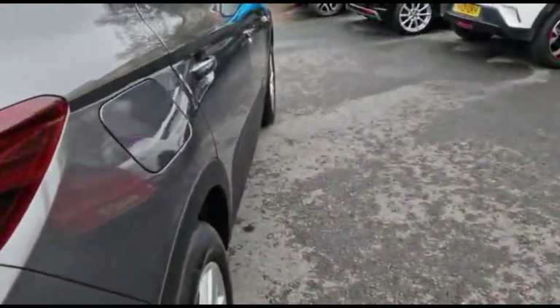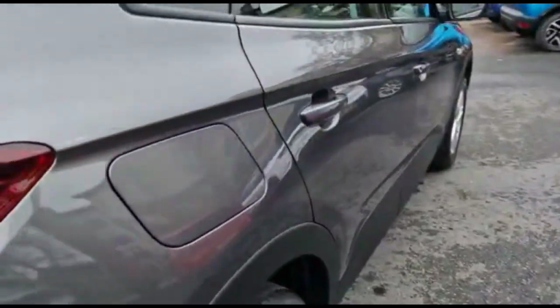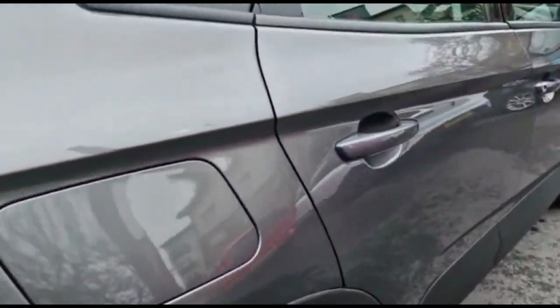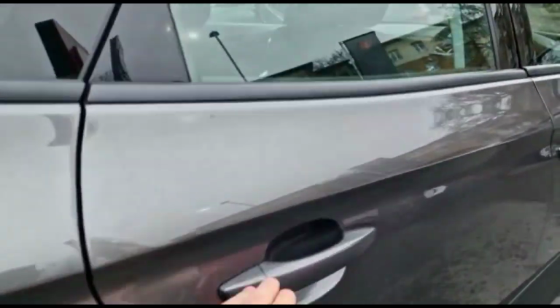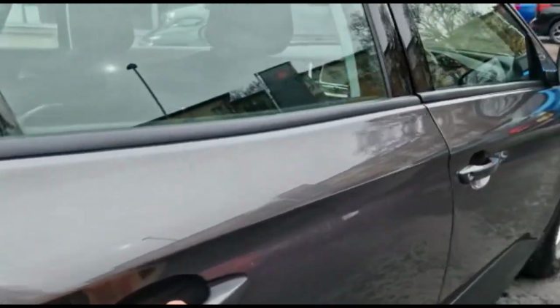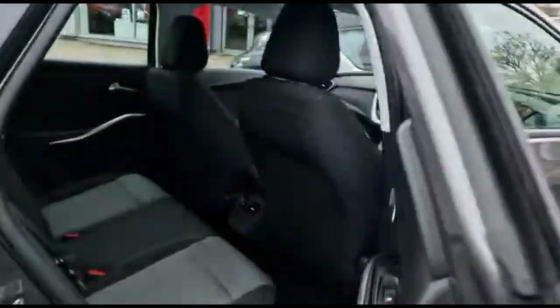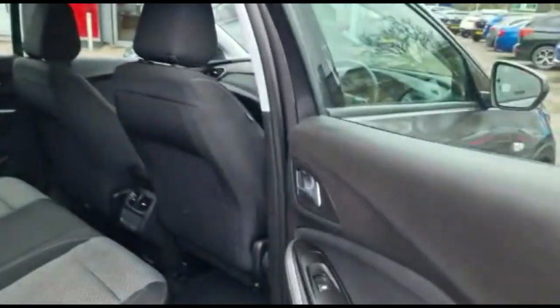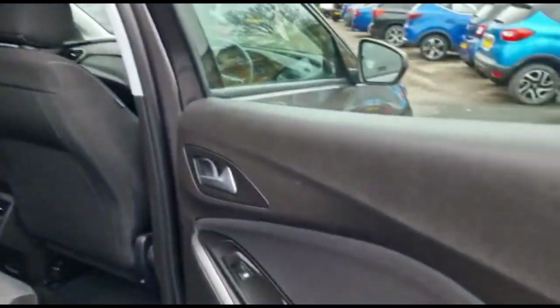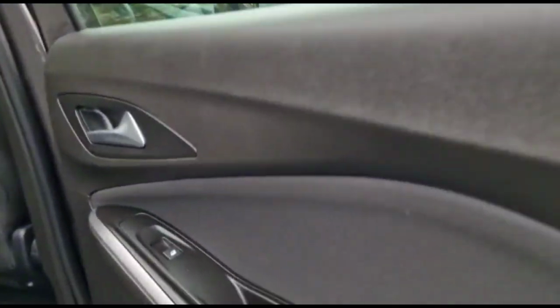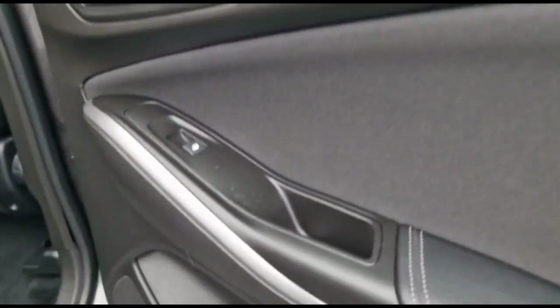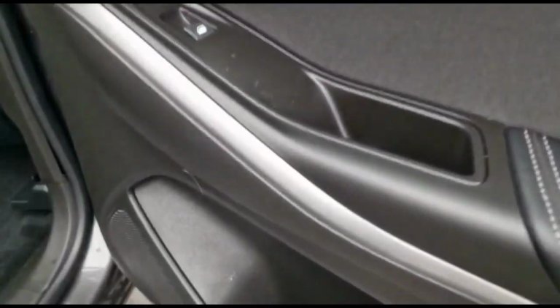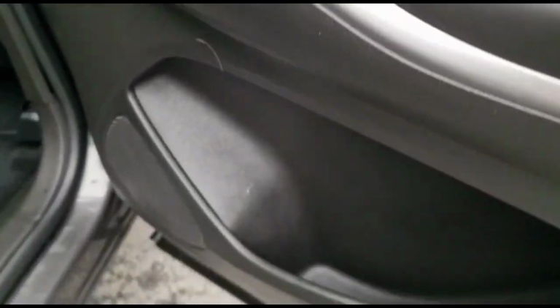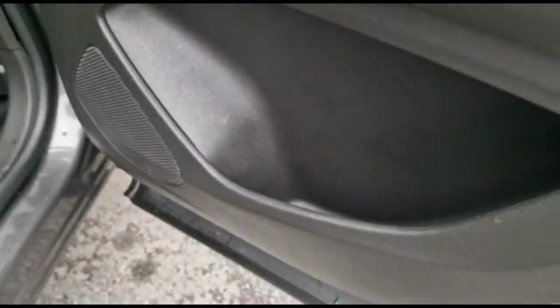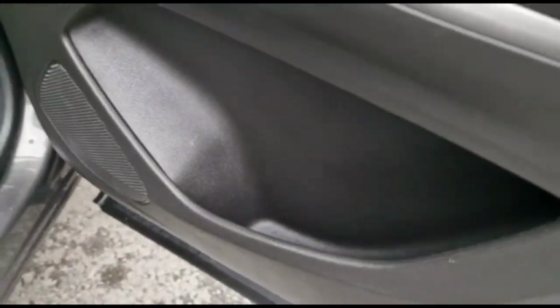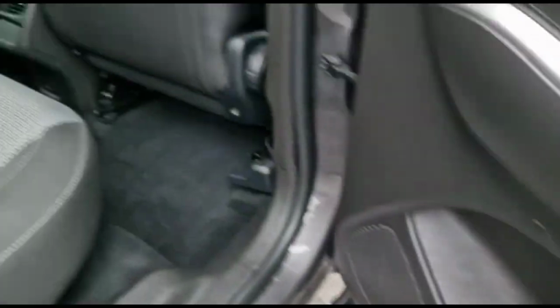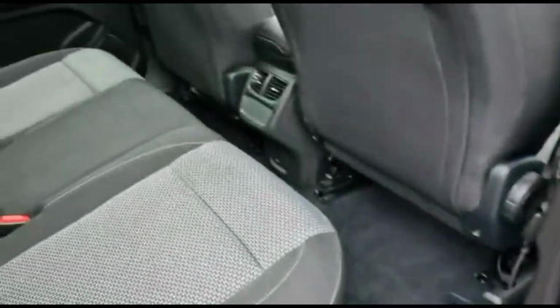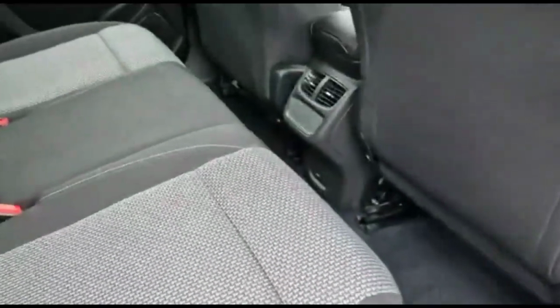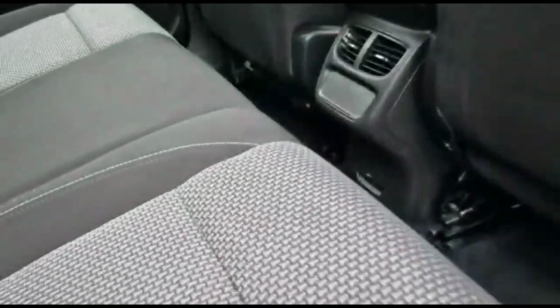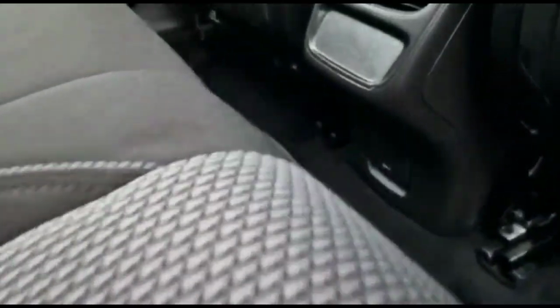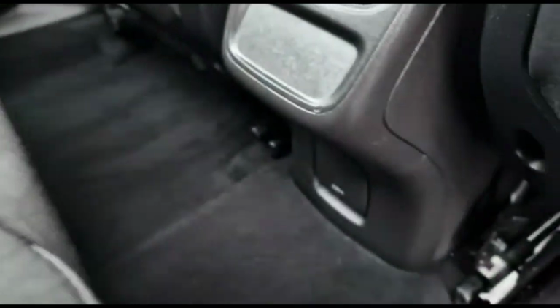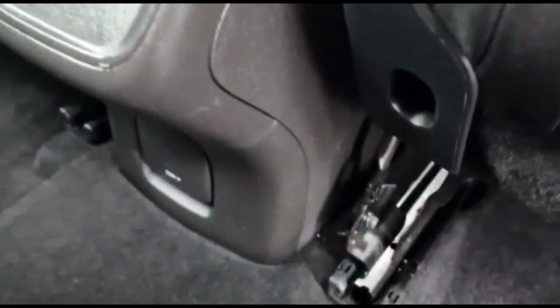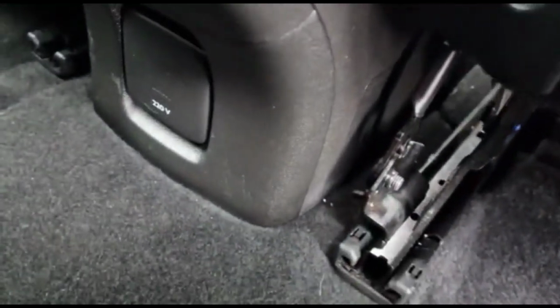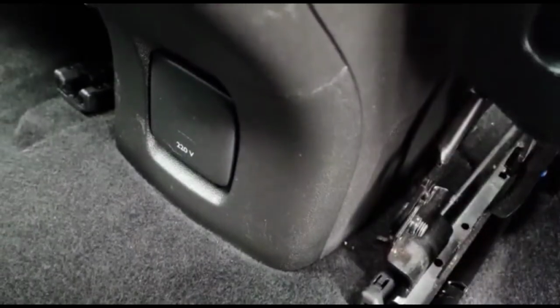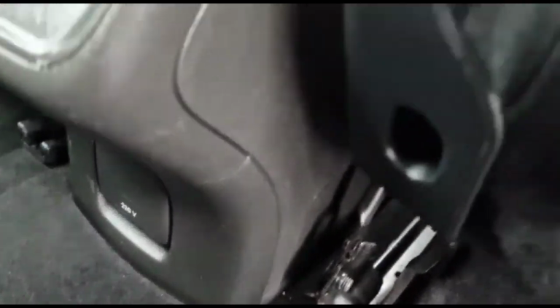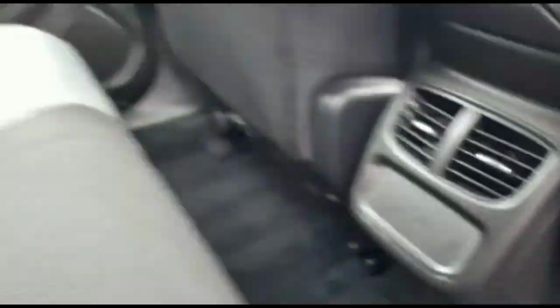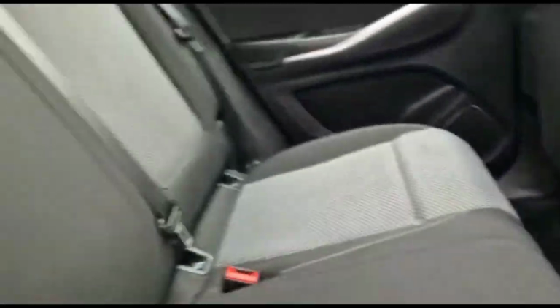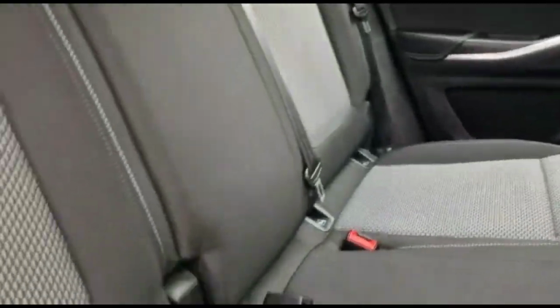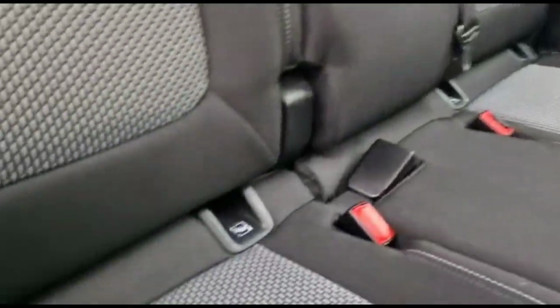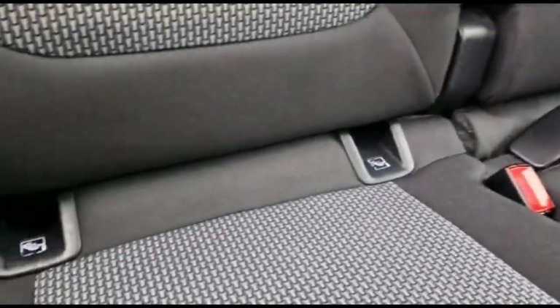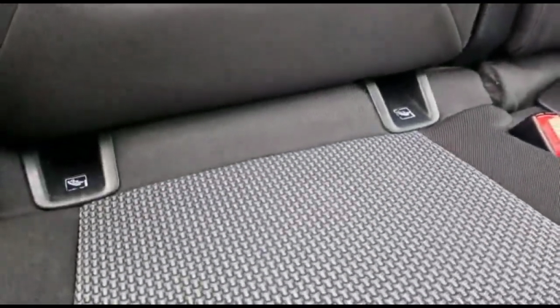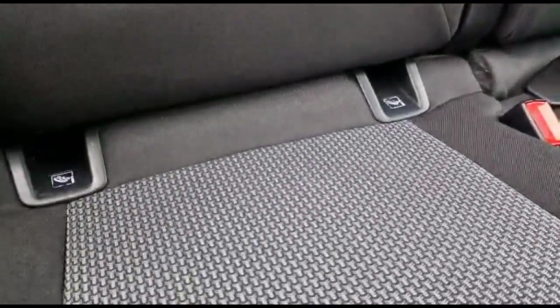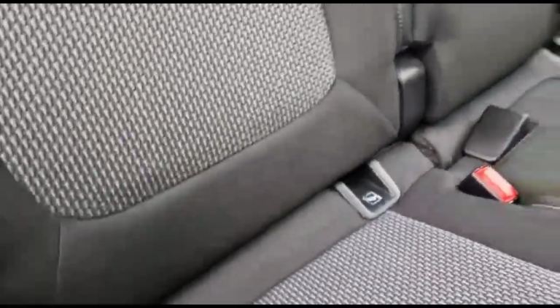Heading inside the rear, there is contrasting grey cloth upholstery, rear electric windows, rear ventilation controls and power sockets, and ISOFIX provision on the outer rear seats.